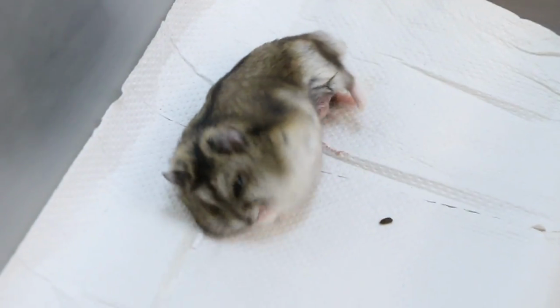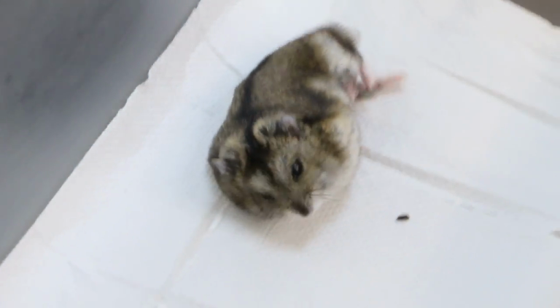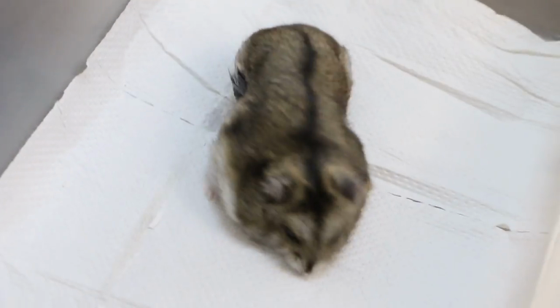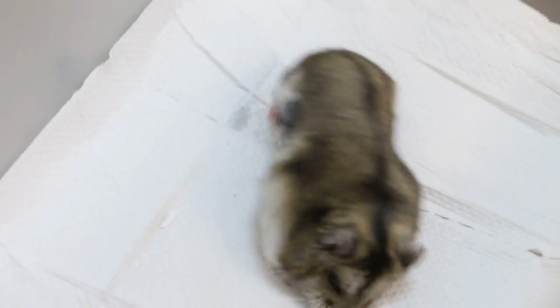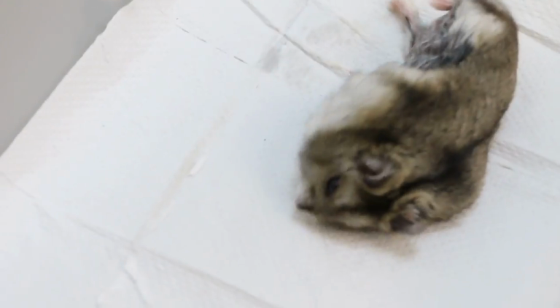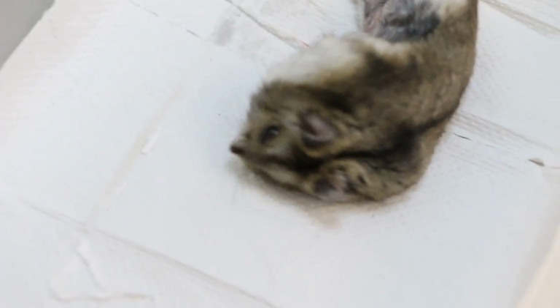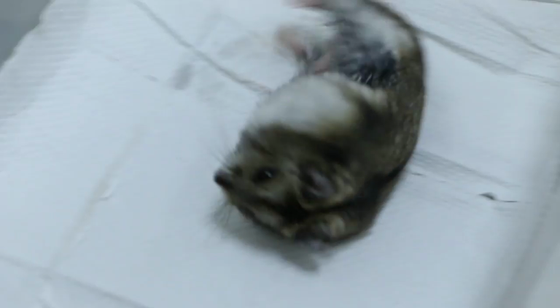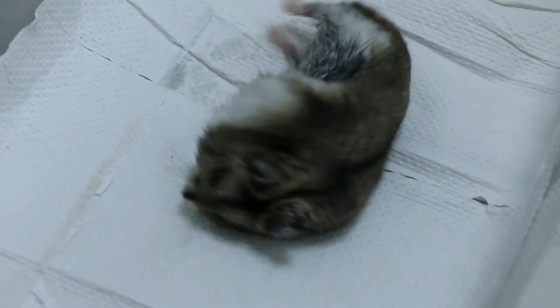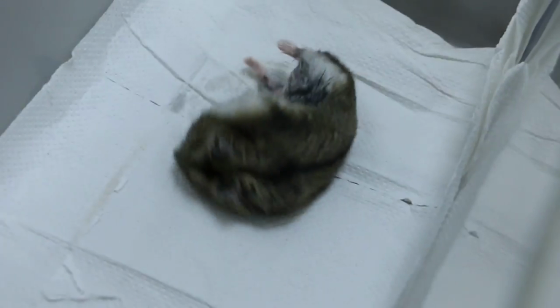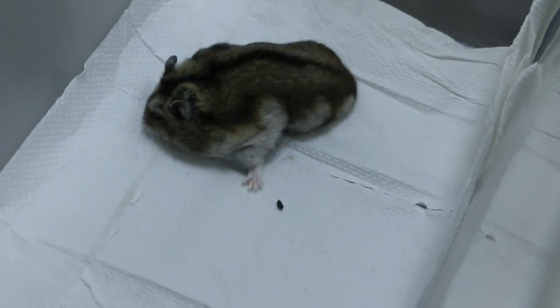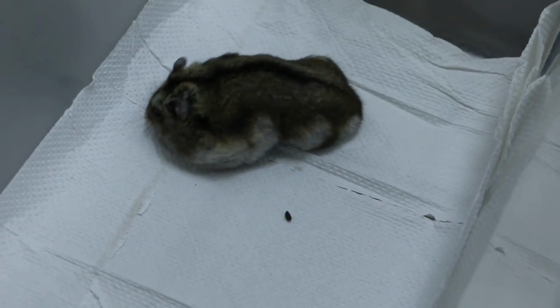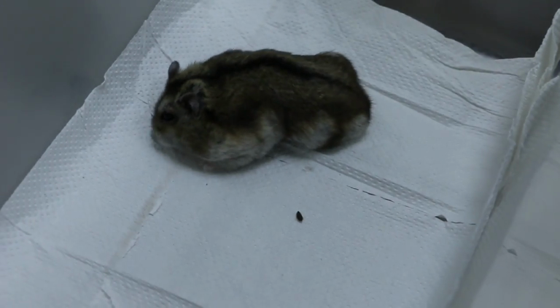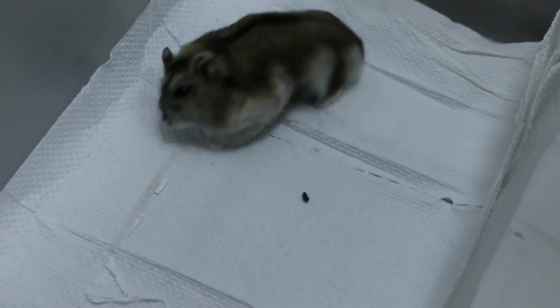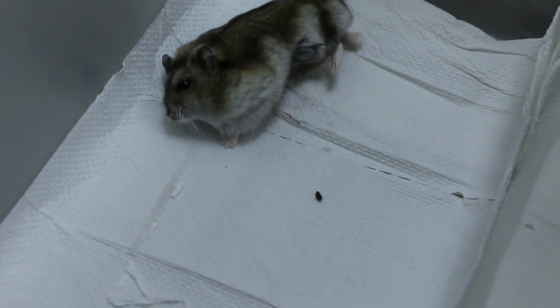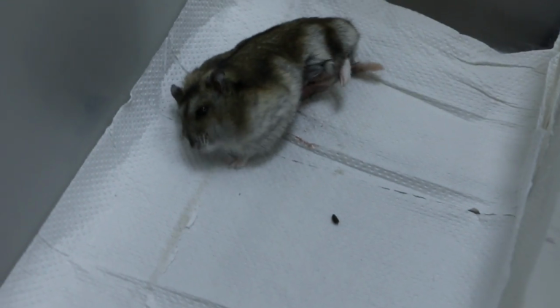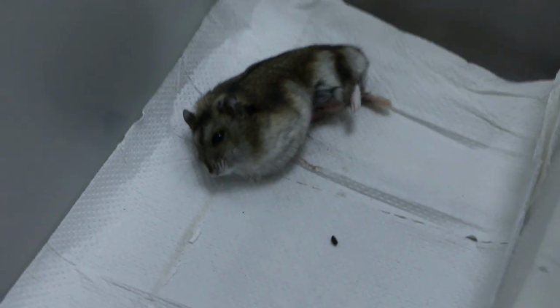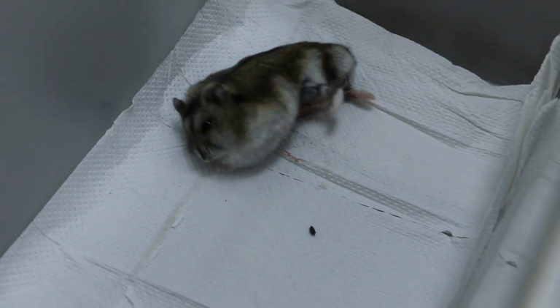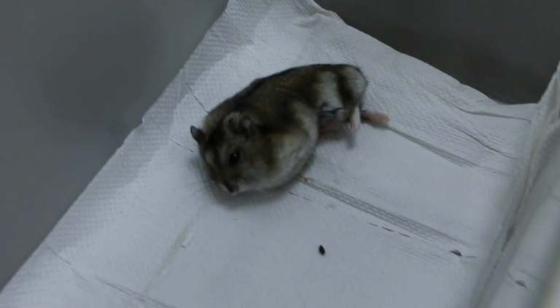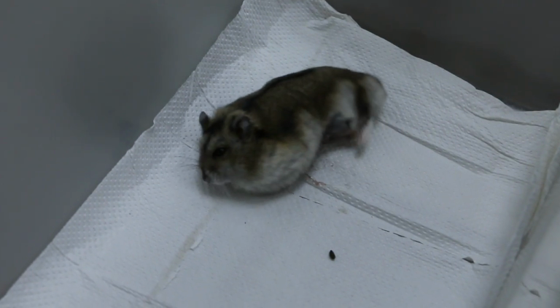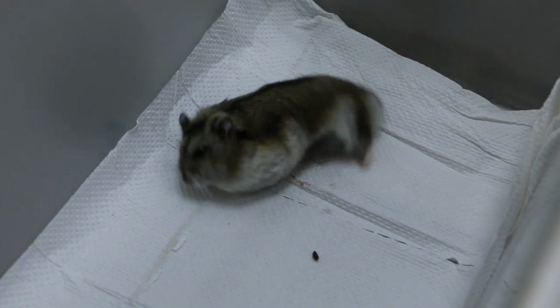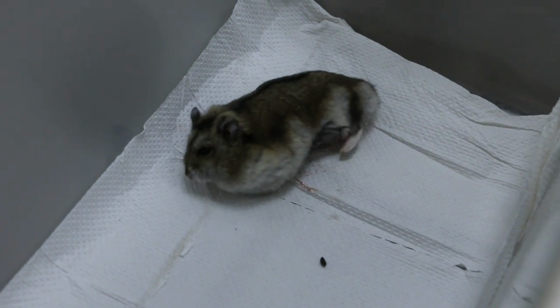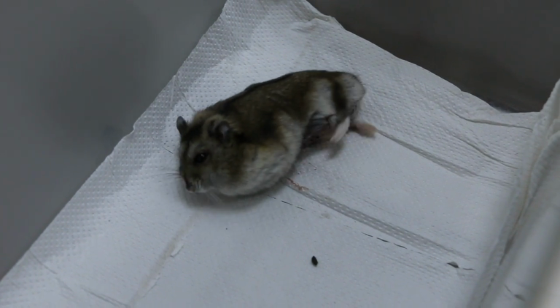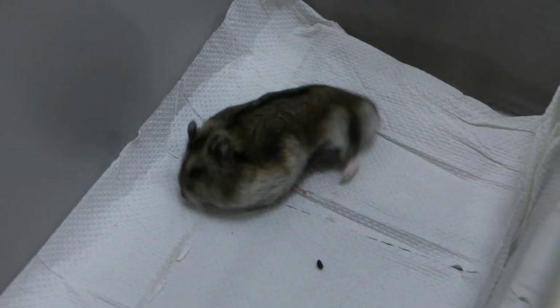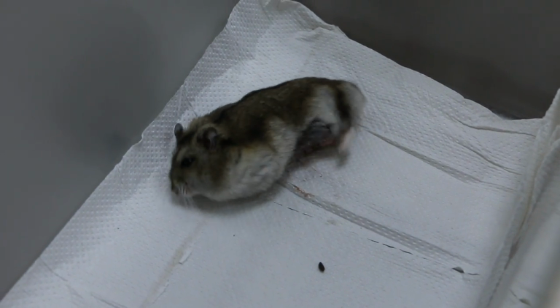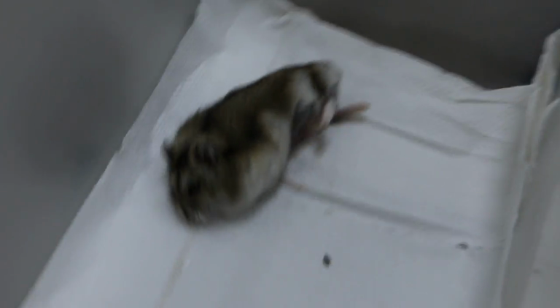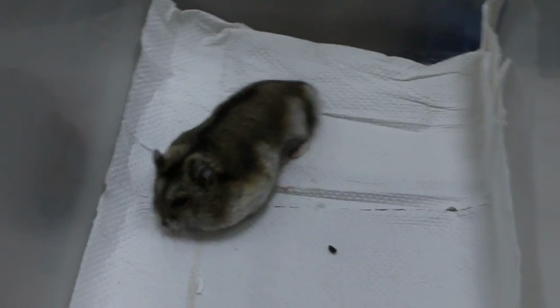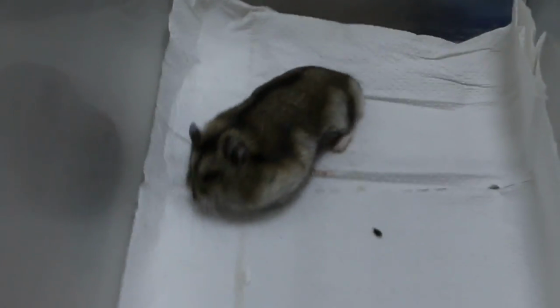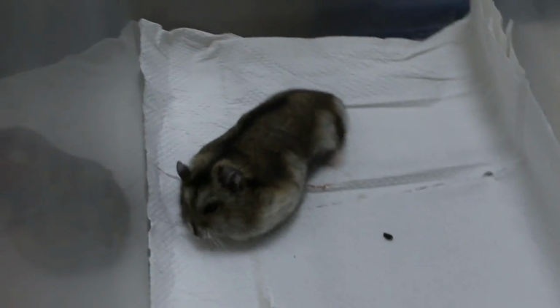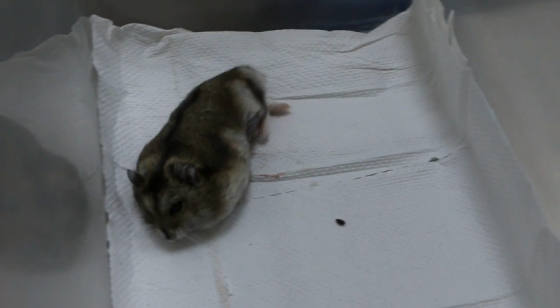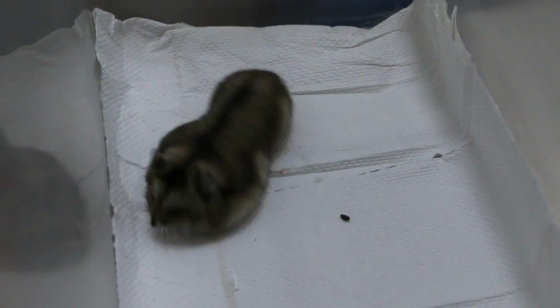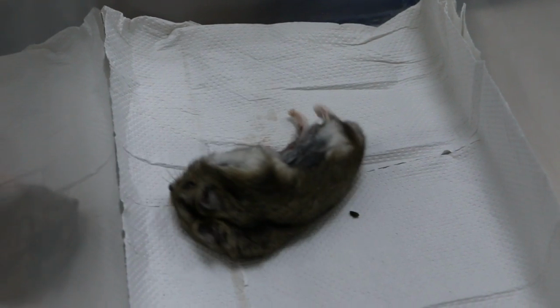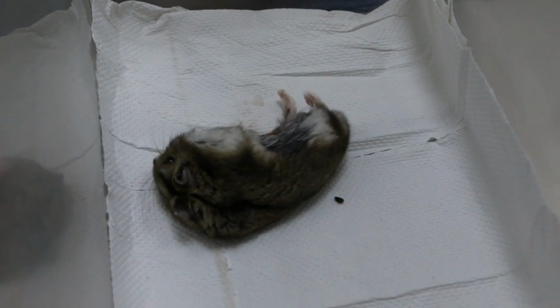It's waking up from Xoletil anesthesia, and it's a very effective anesthesia. As I said, don't overdose. It's quite a fat one — 65 grams. Normally 50 grams should be okay for a dwarf hamster.